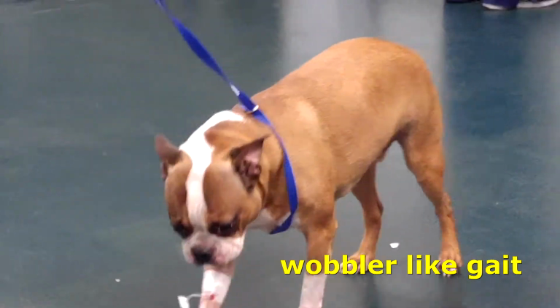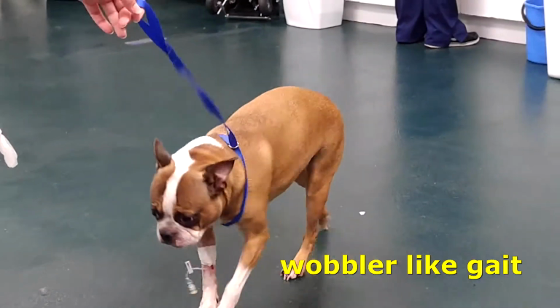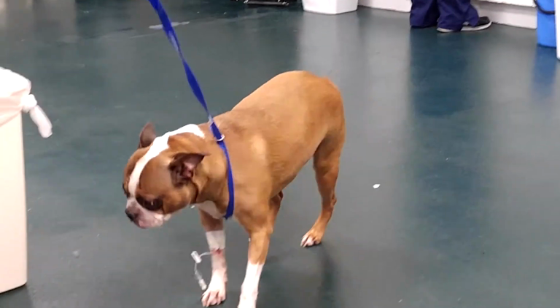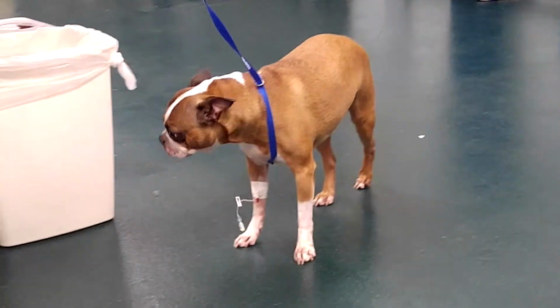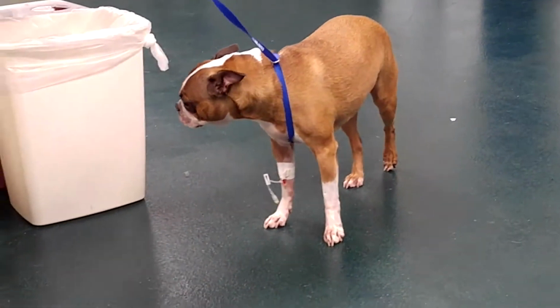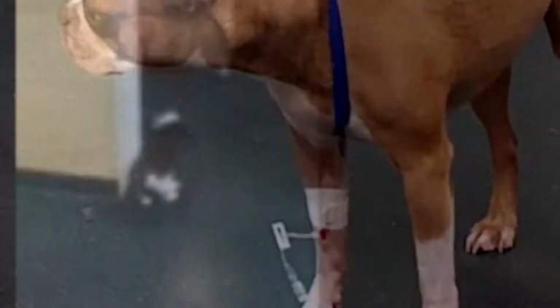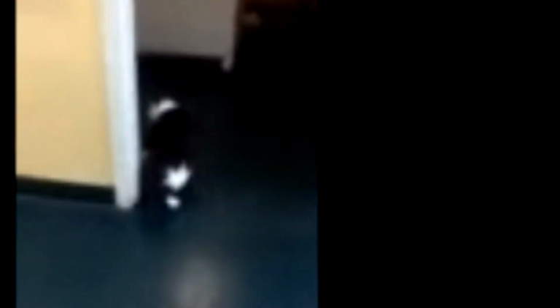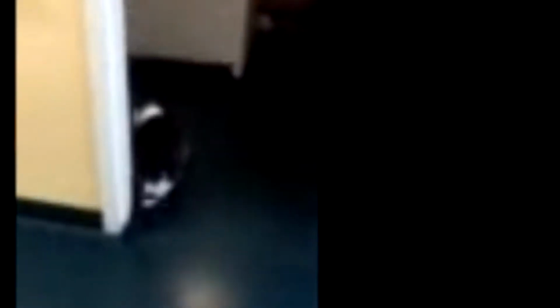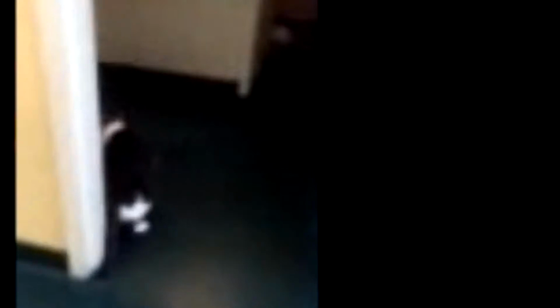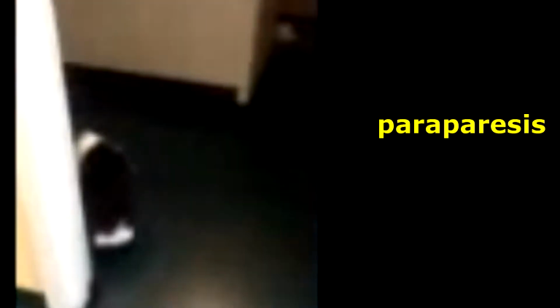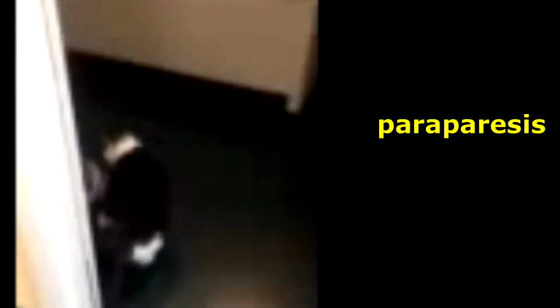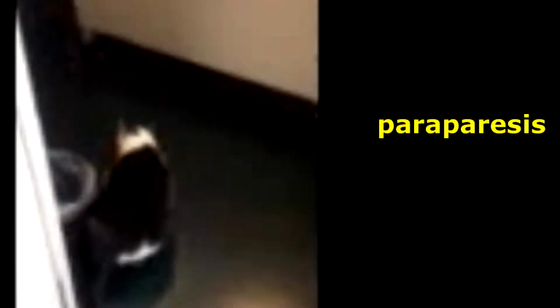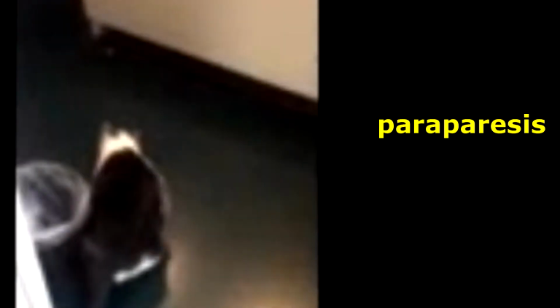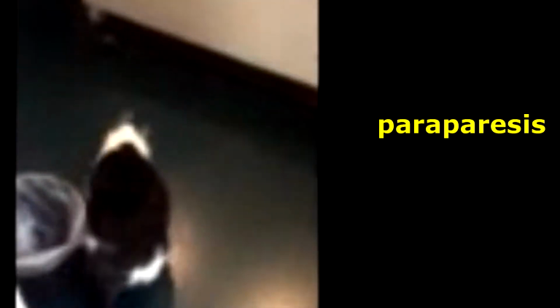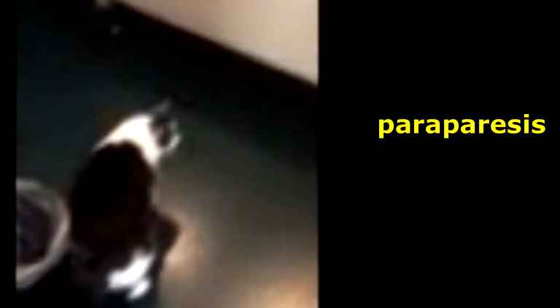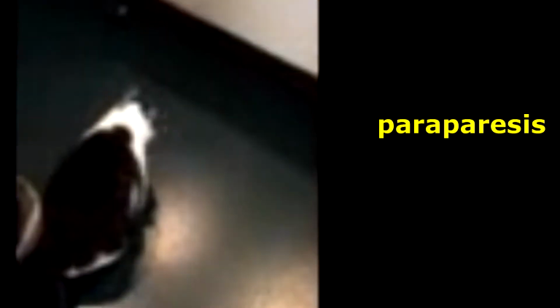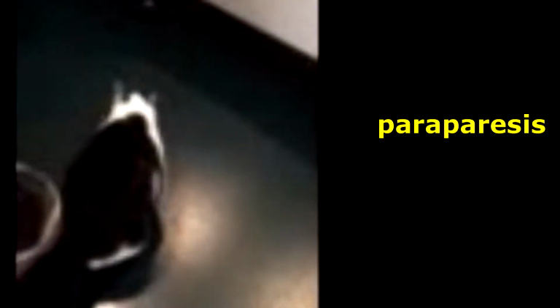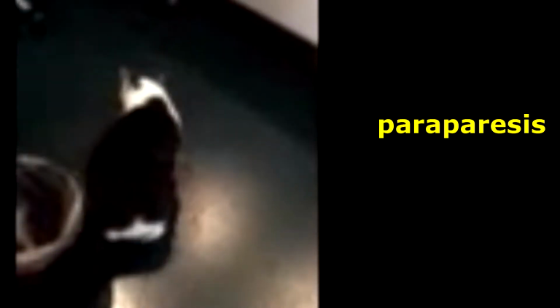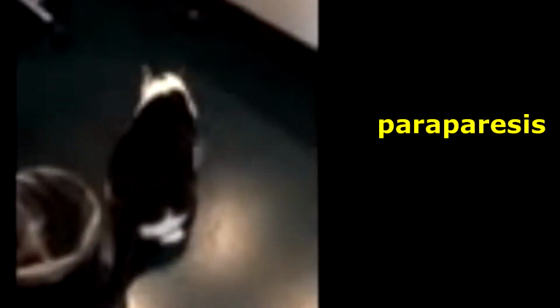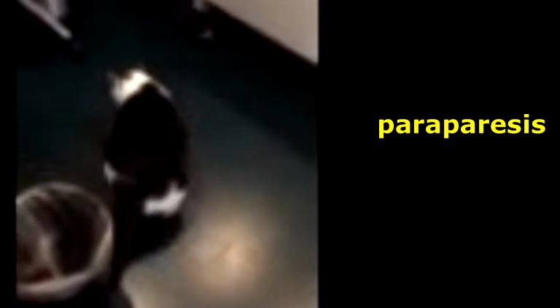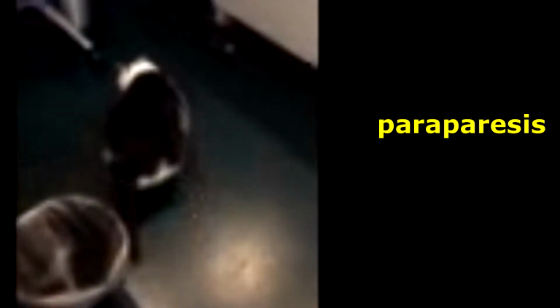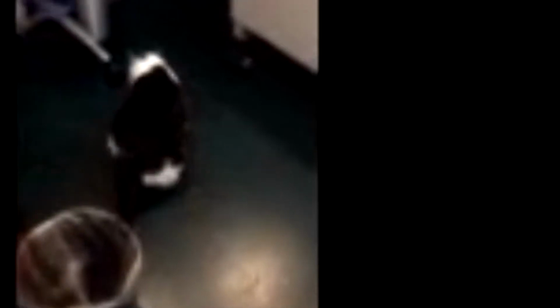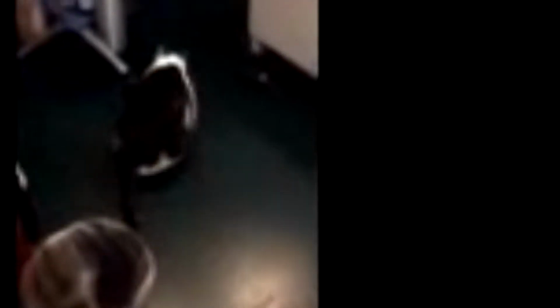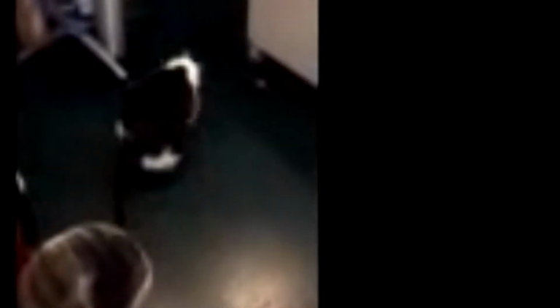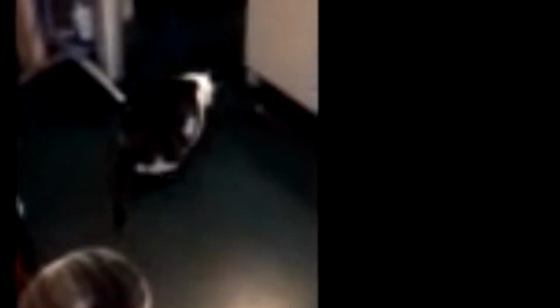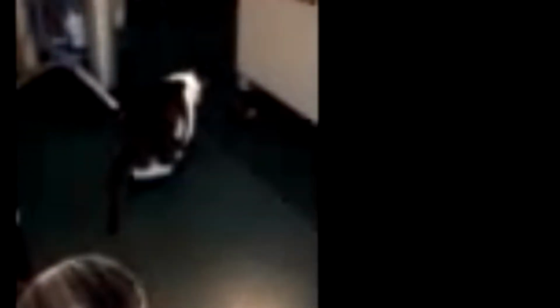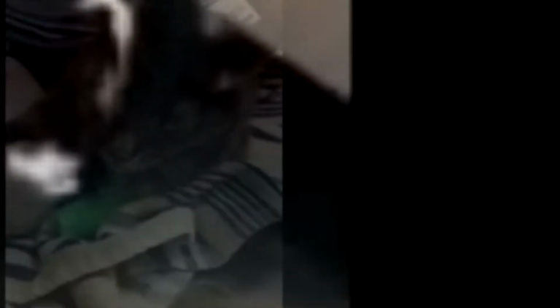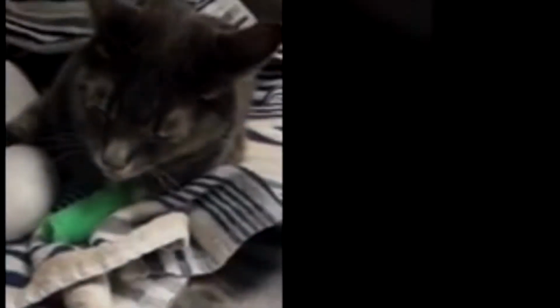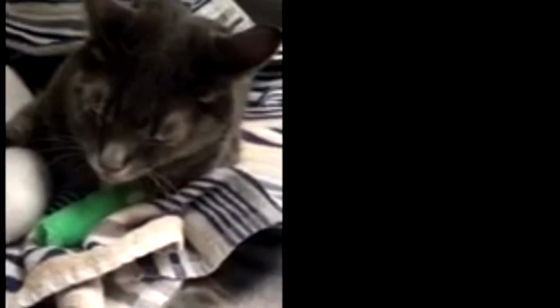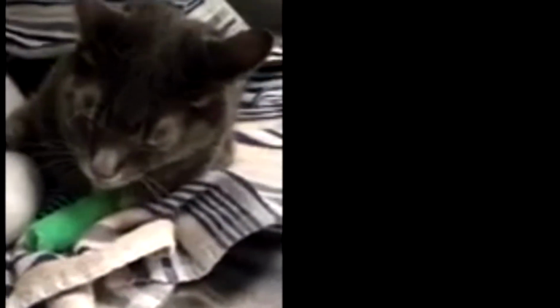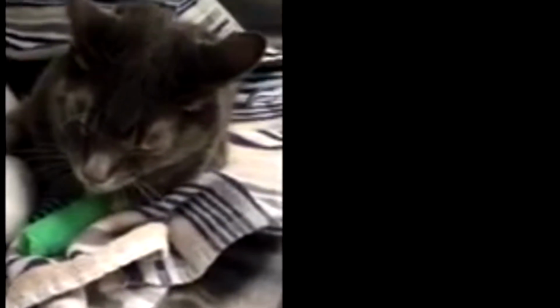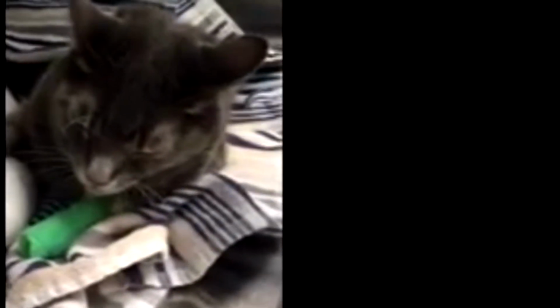With tetraparesis, all four limbs are weak. This cat has a flaccid tail and paraparesis — 'para' meaning the back end only. Plegia would mean paralysis.